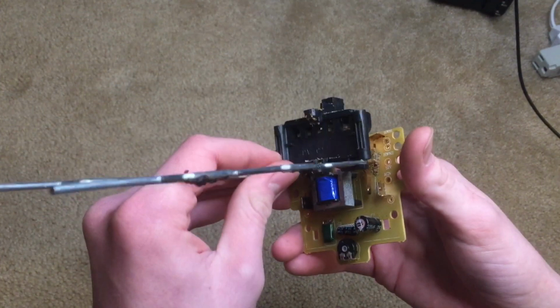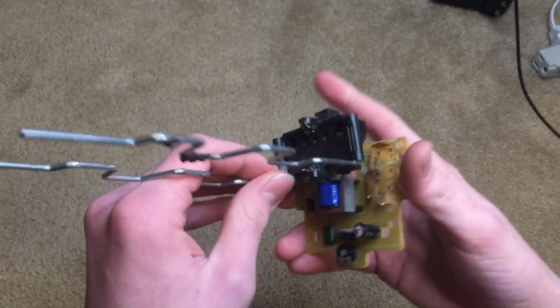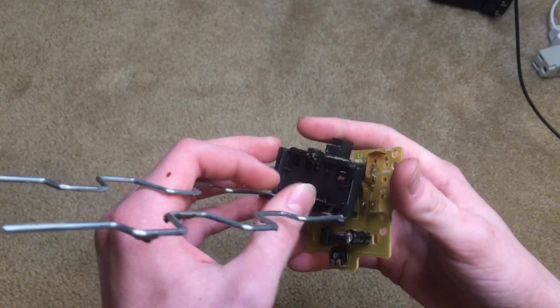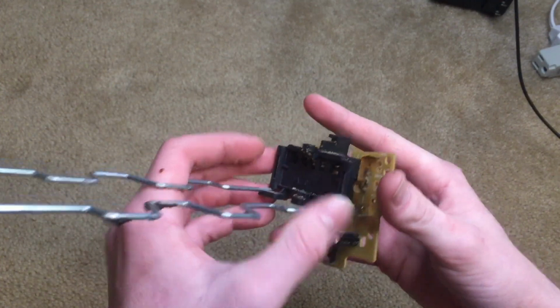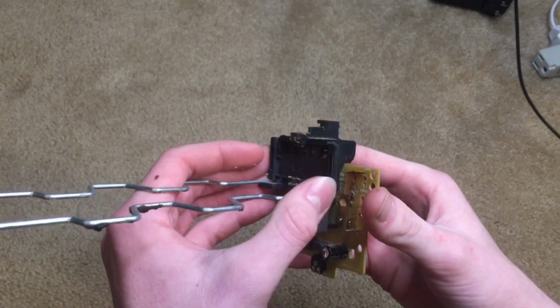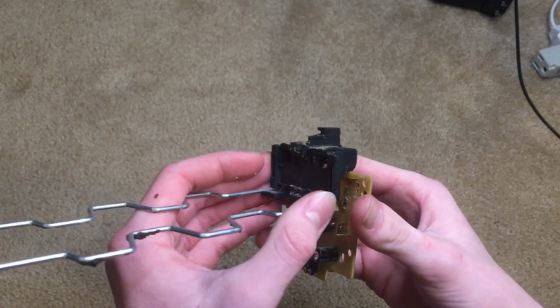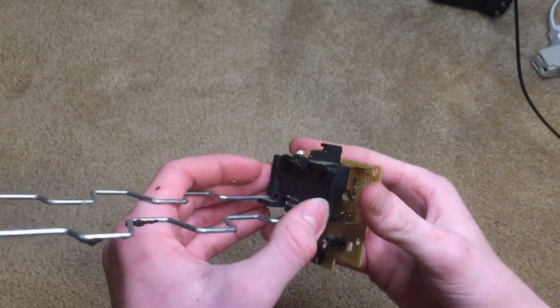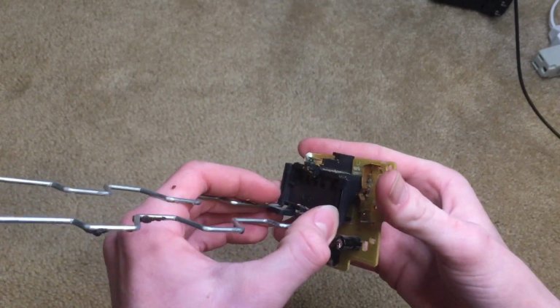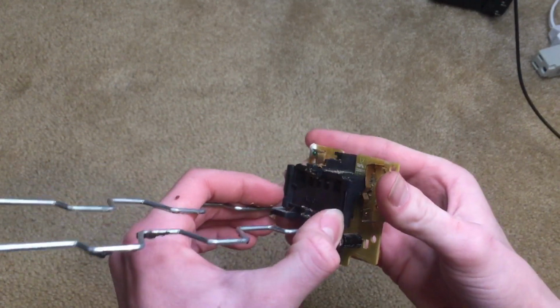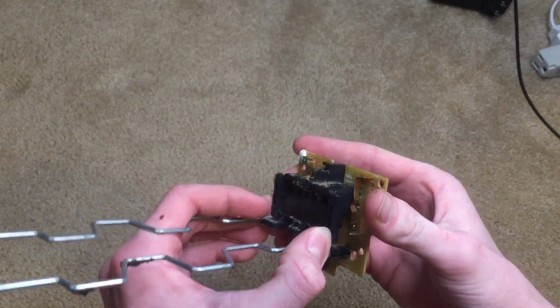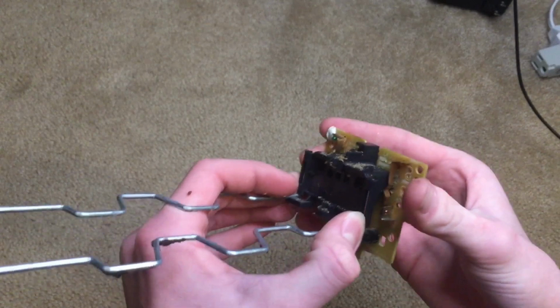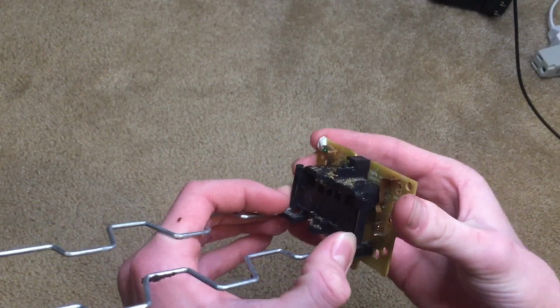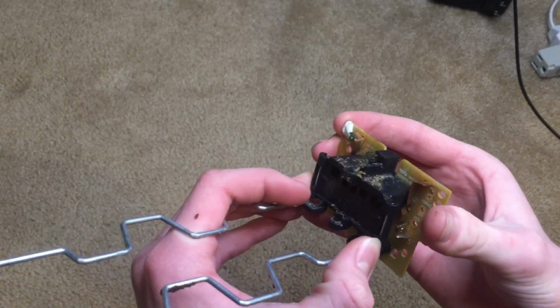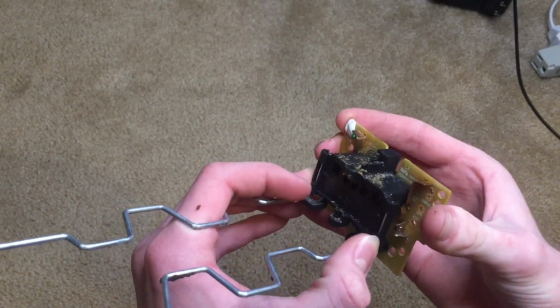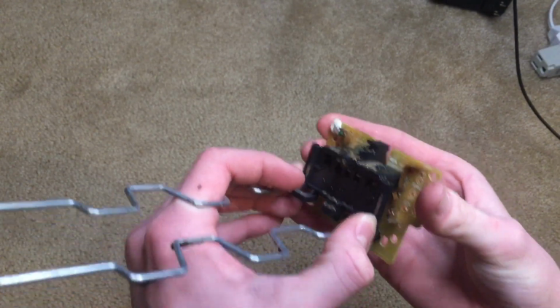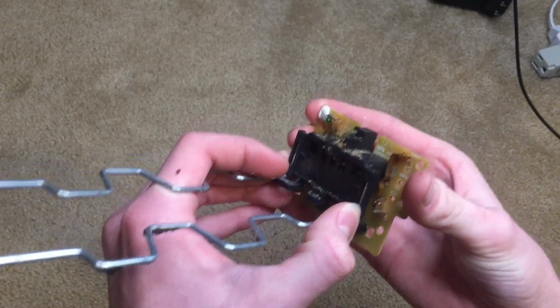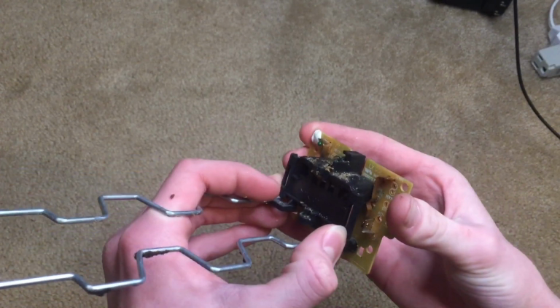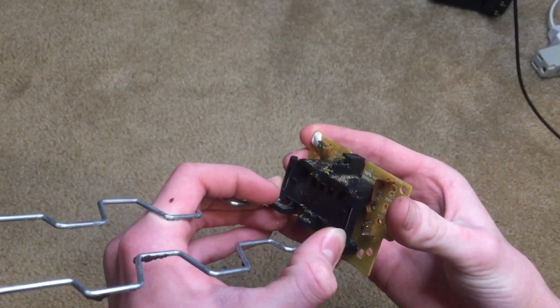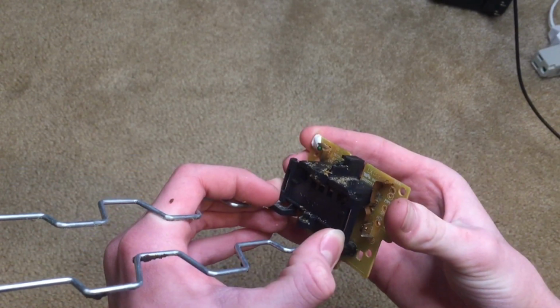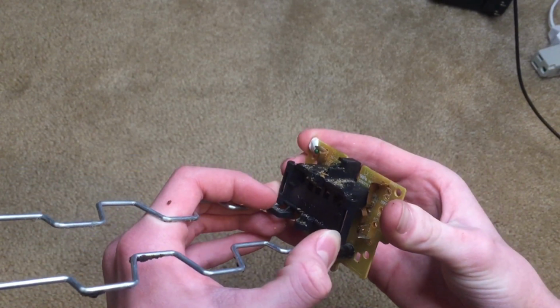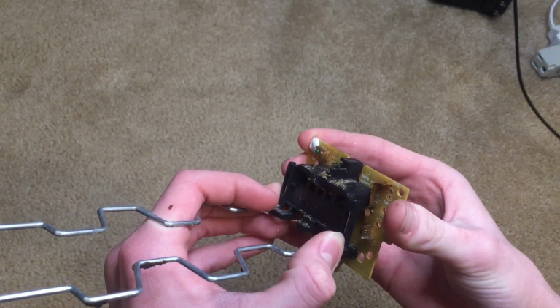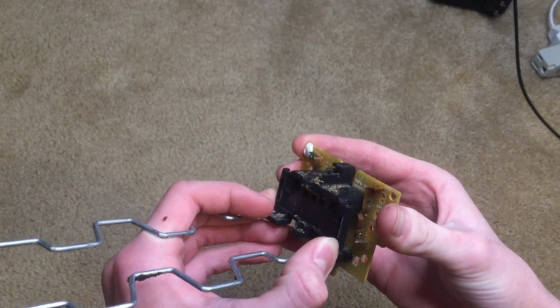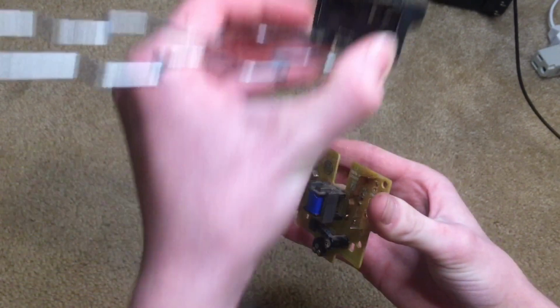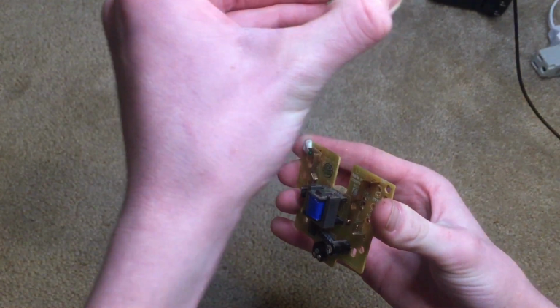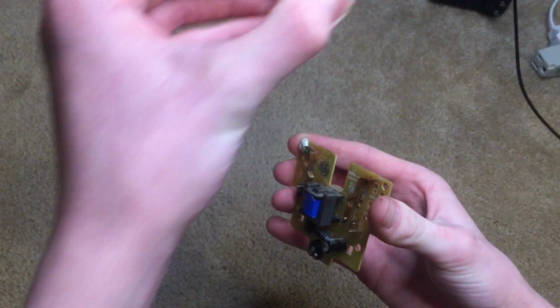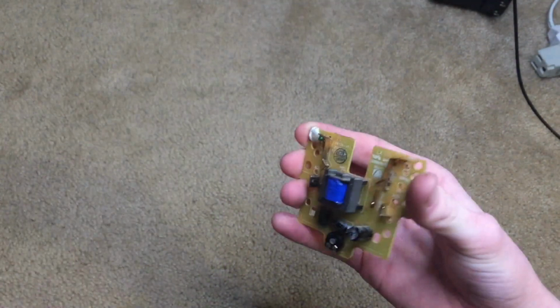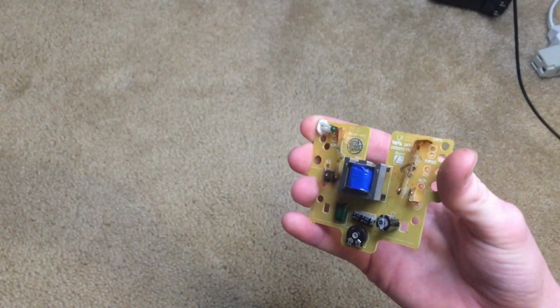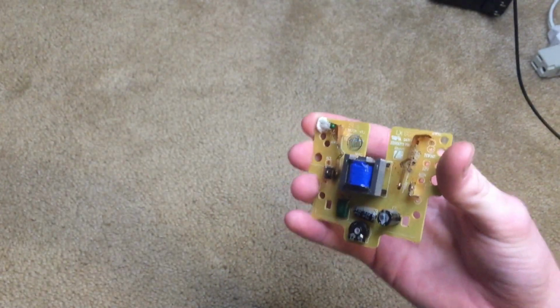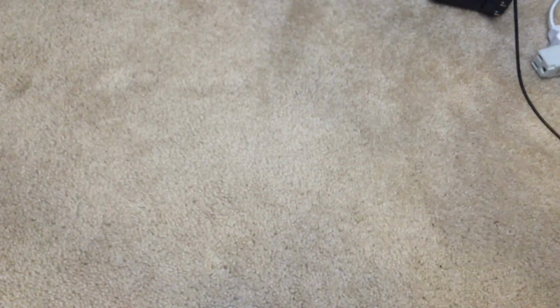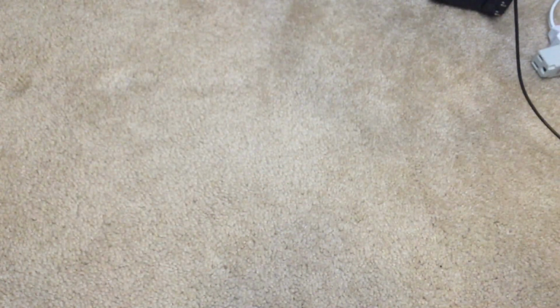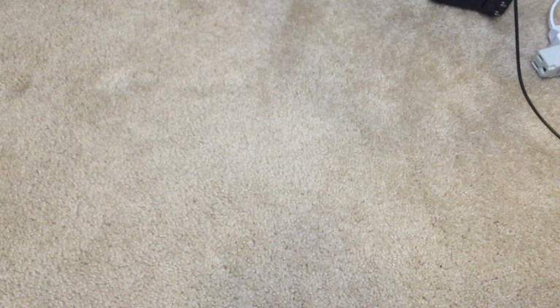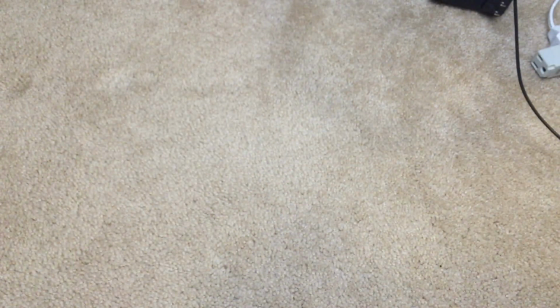The electromagnet holds it down for however long the bread needs to cook. And then when it's done, the electromagnet lets go, and because of the springs, this piece disconnects and it turns off the toaster.